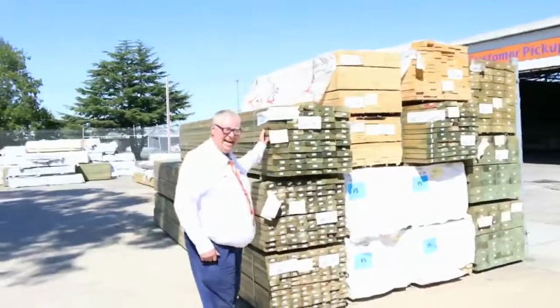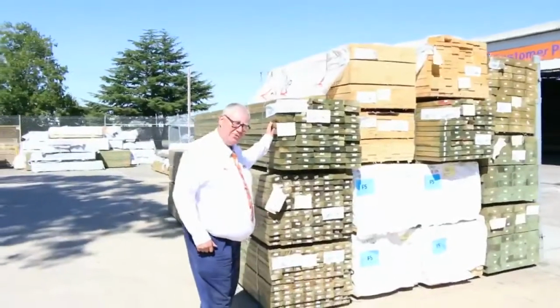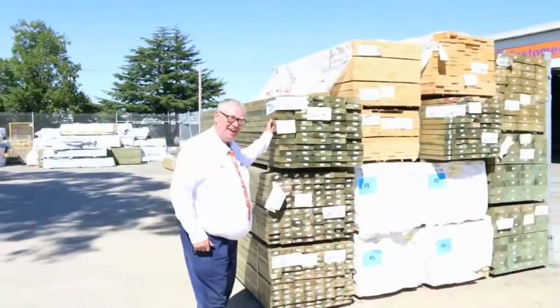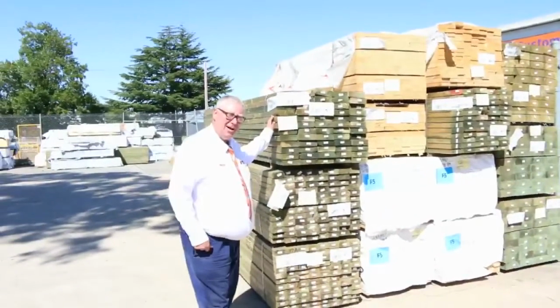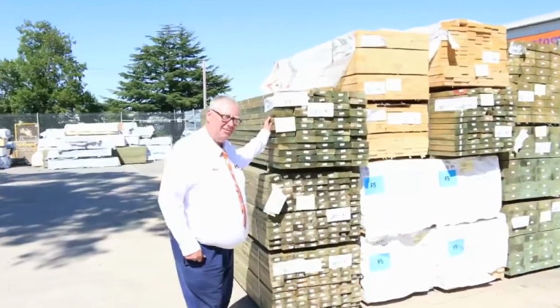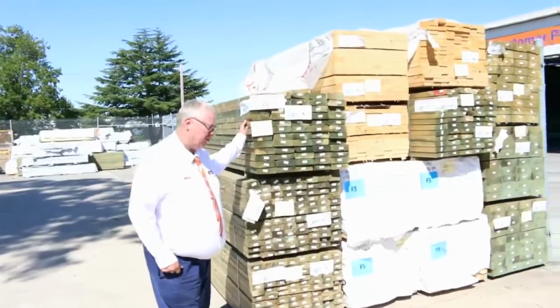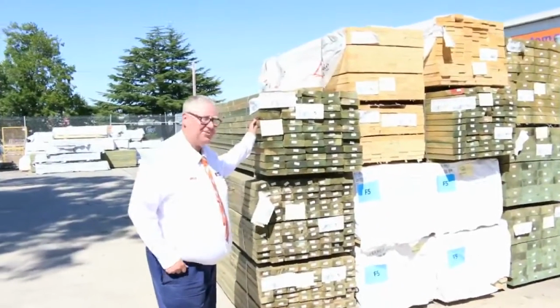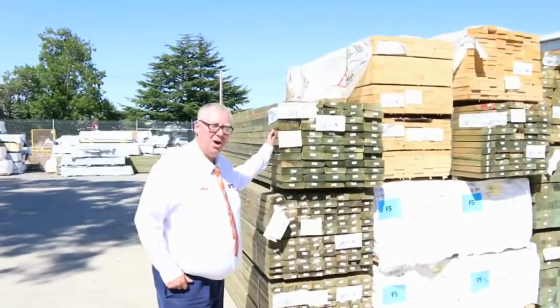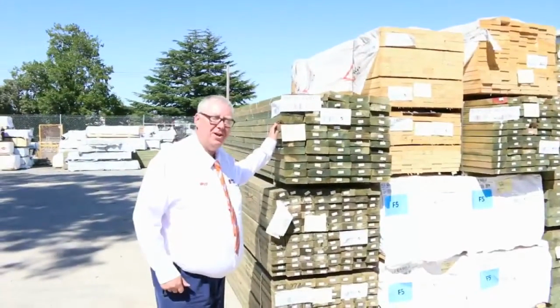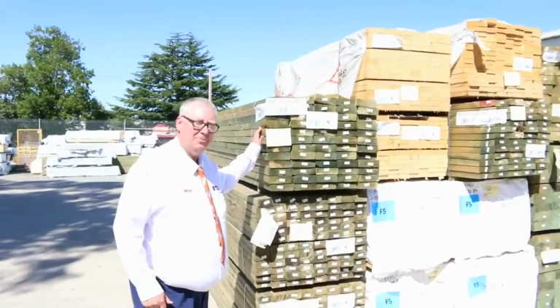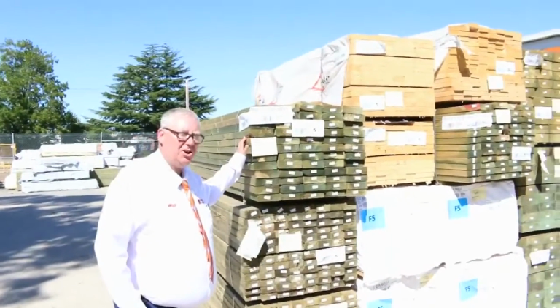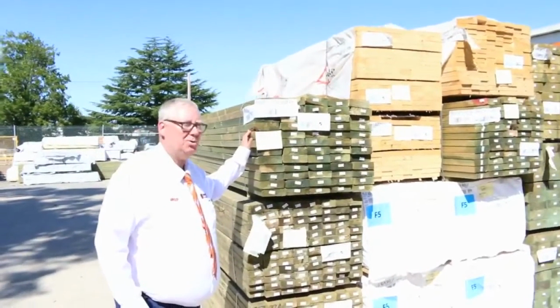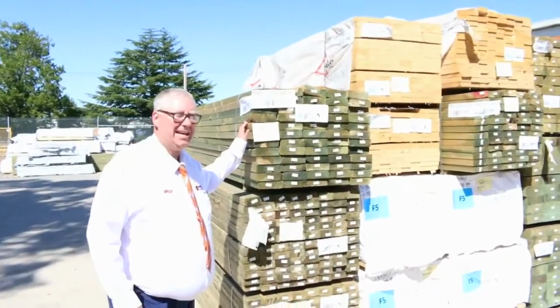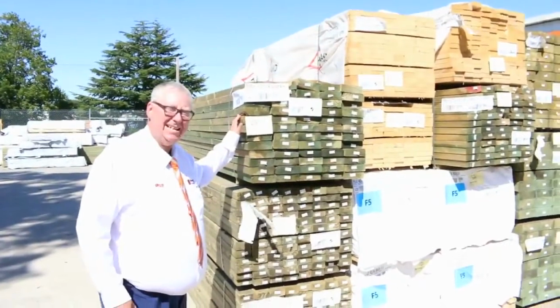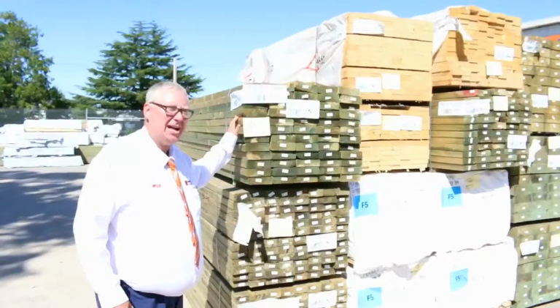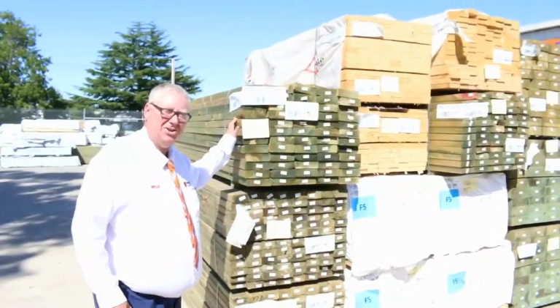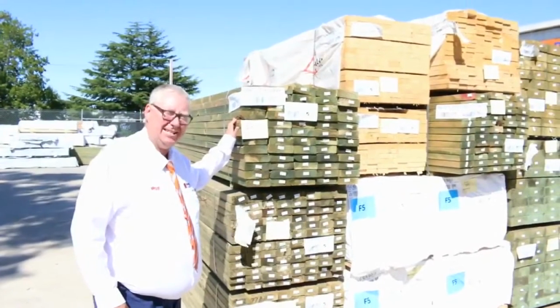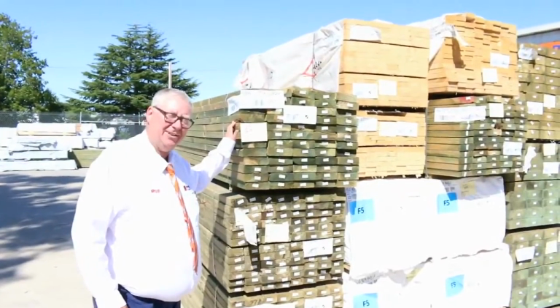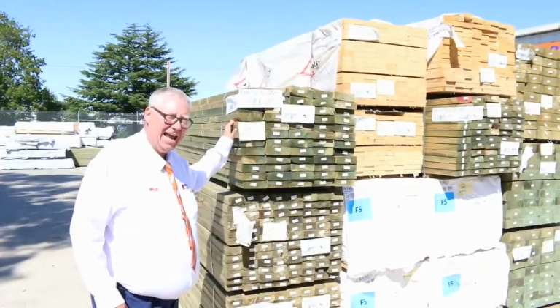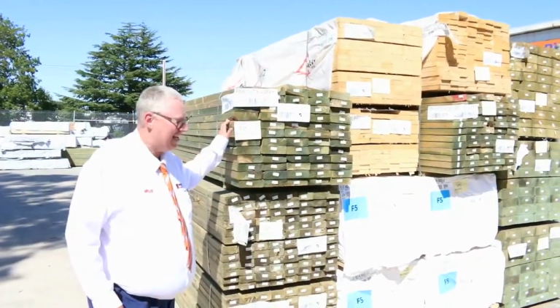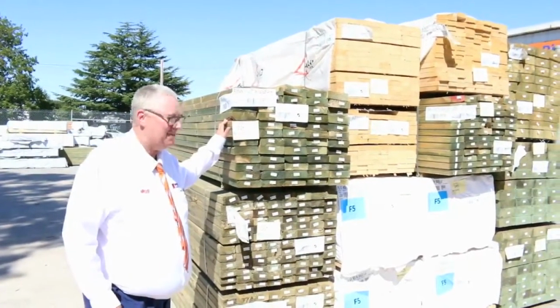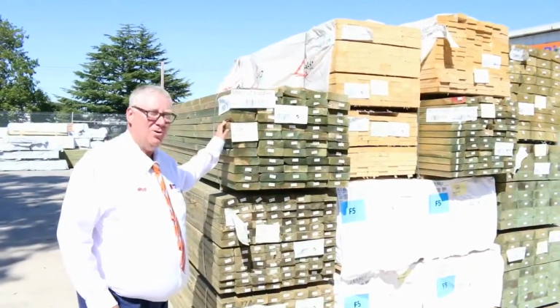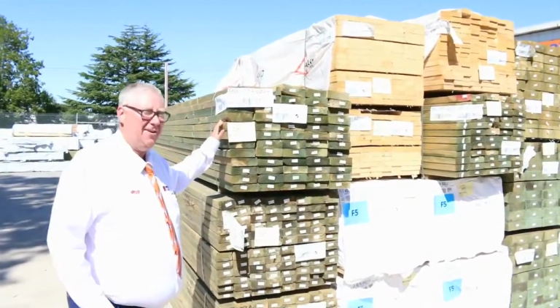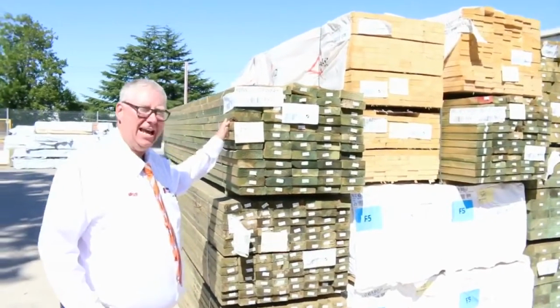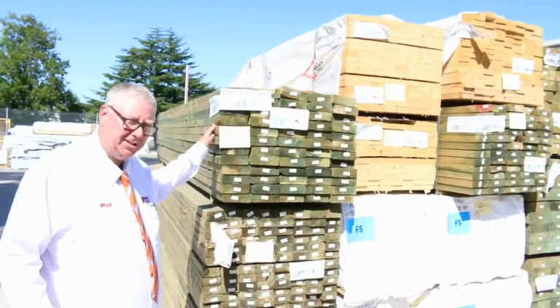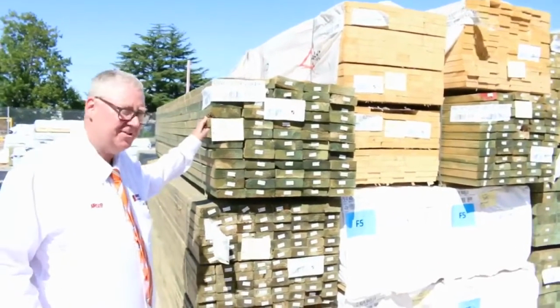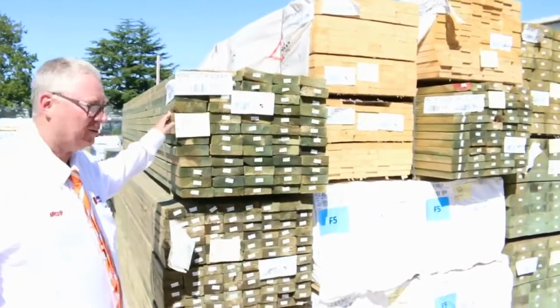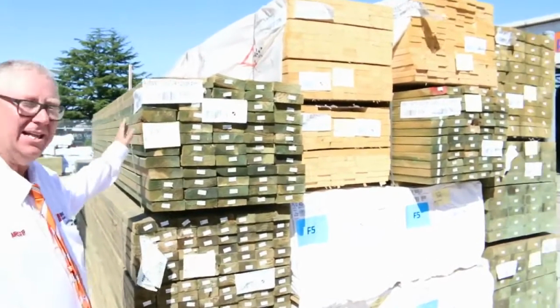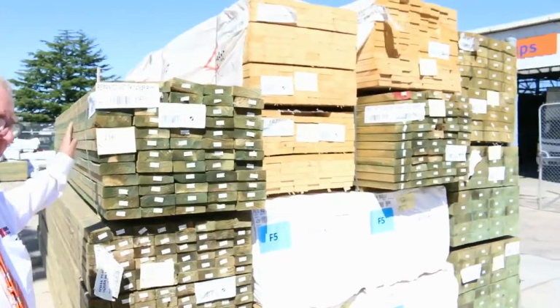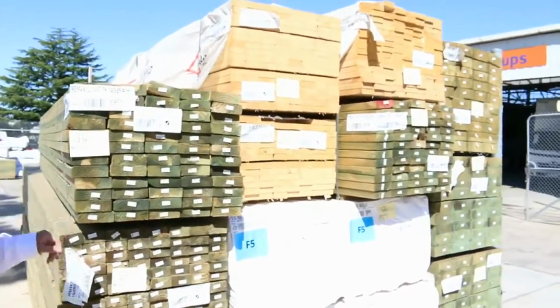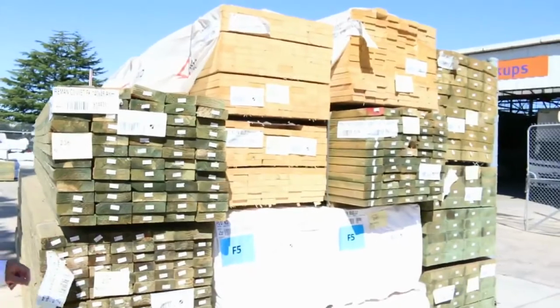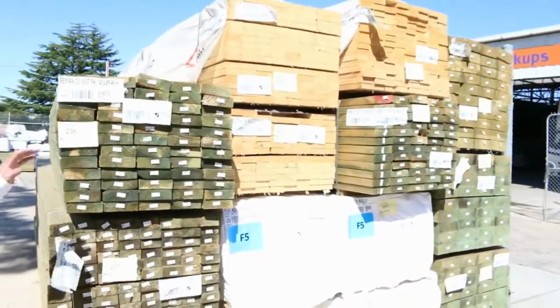G'day, Michael from Fowls here once again for the Tuesday afternoon TV. Tomorrow's auction is Wednesday the 8th of March 2017 at 10 a.m. We've had heaps of deliveries this week, let's go for a walk and see what we've got.